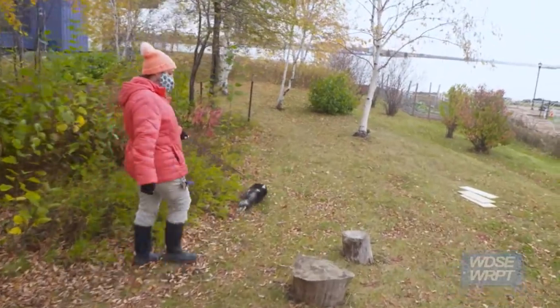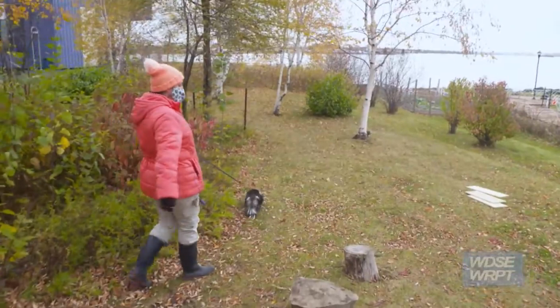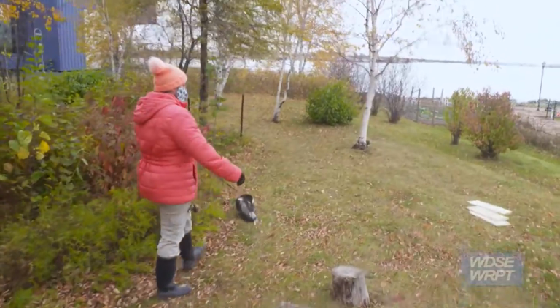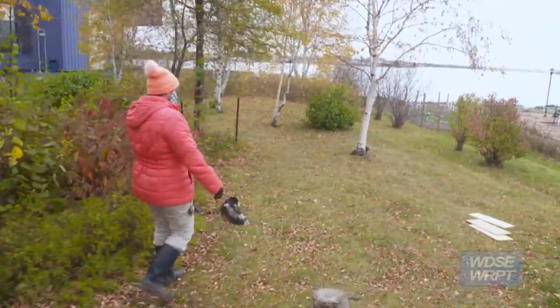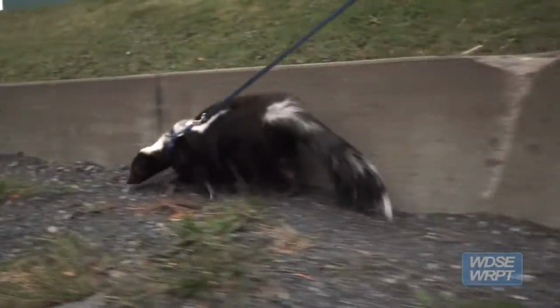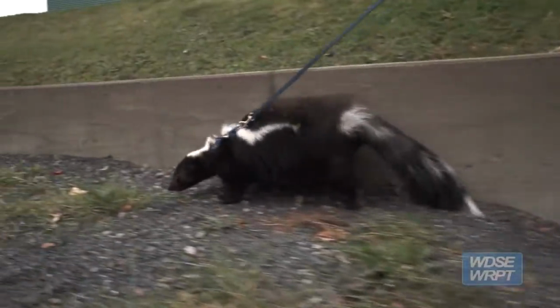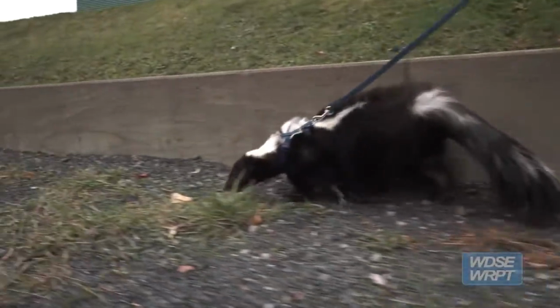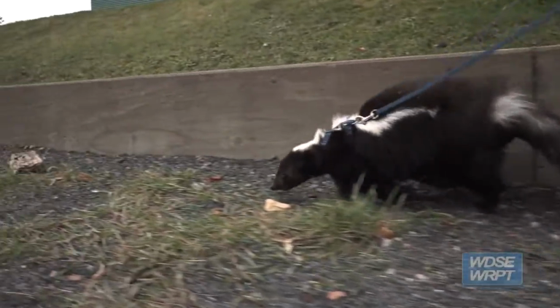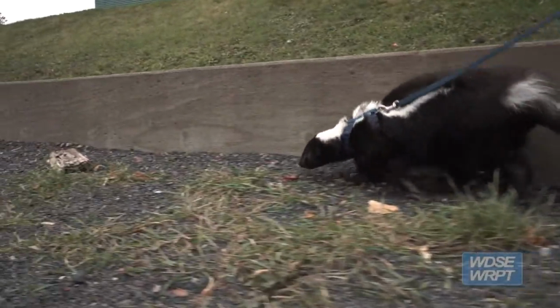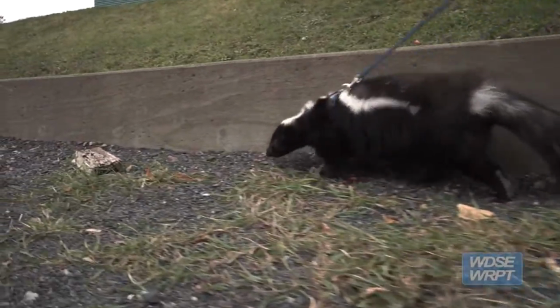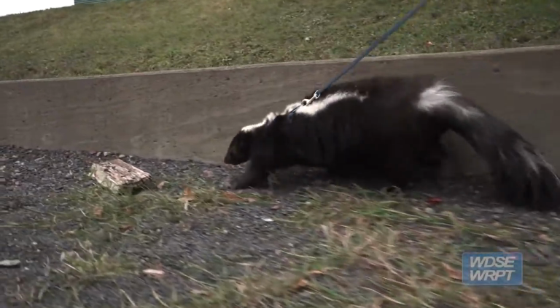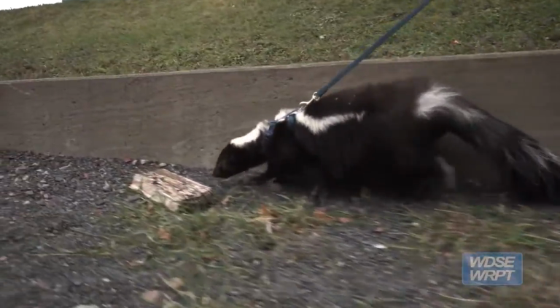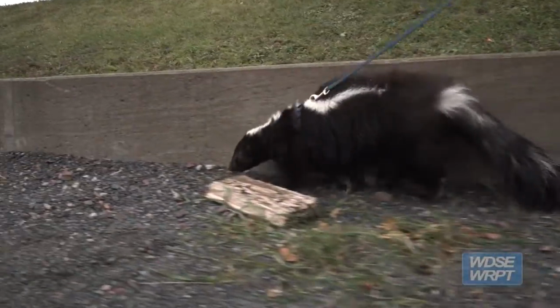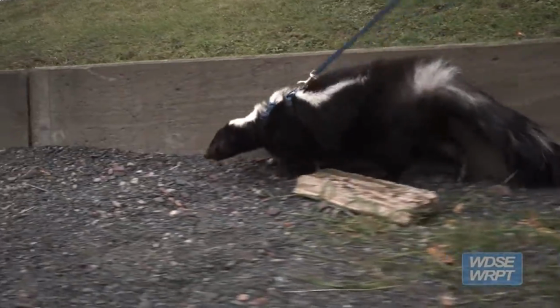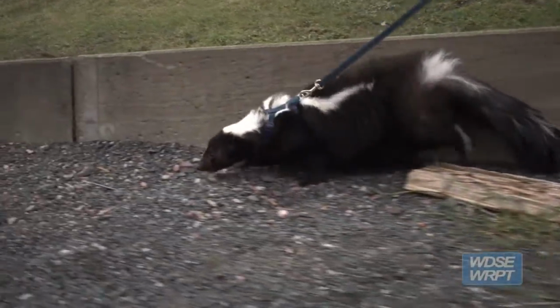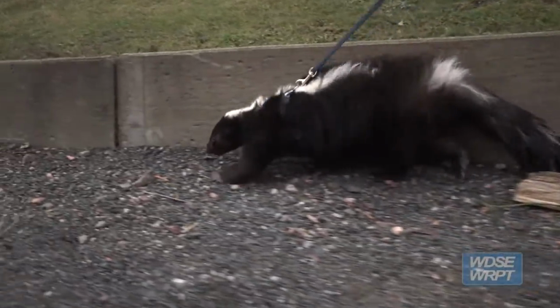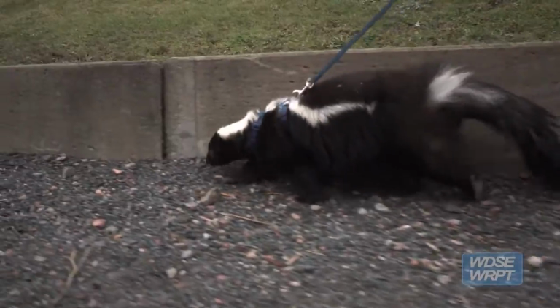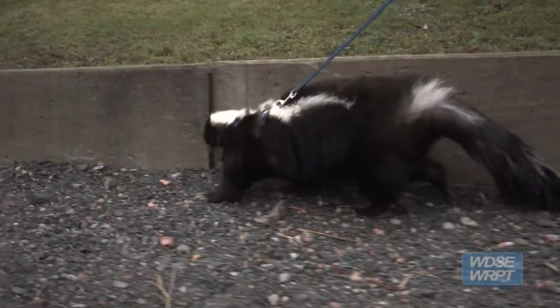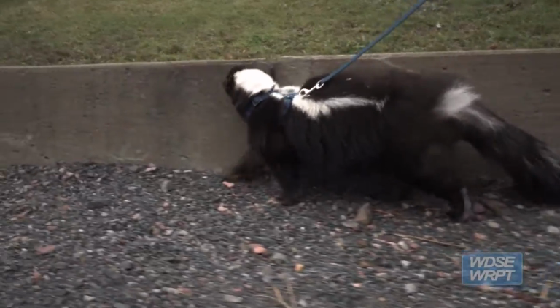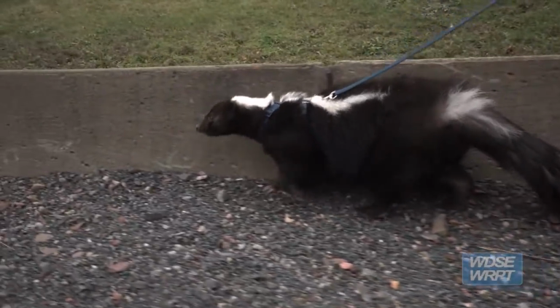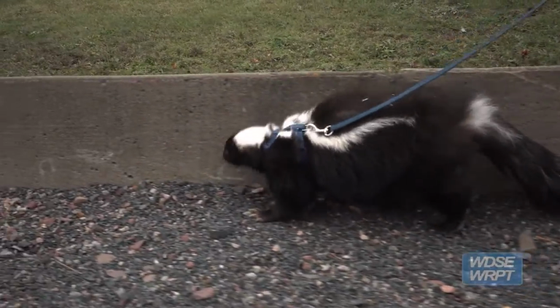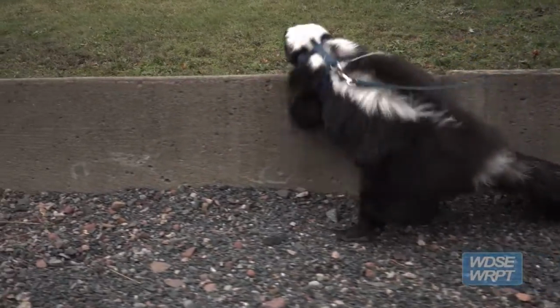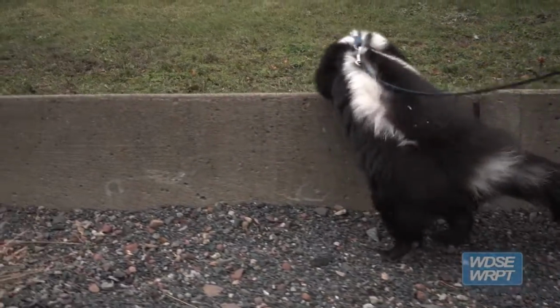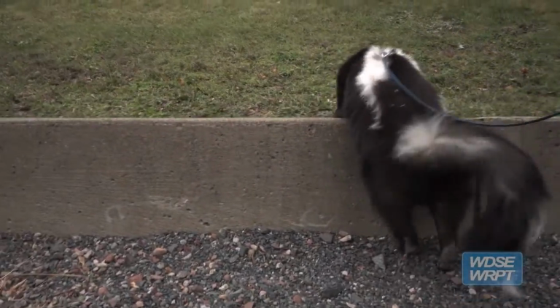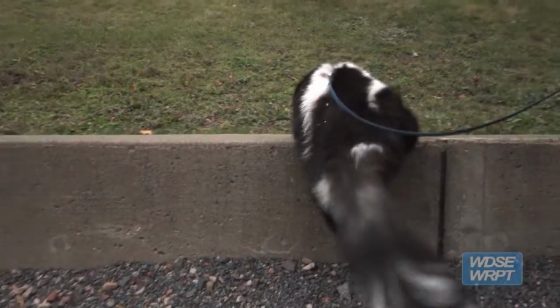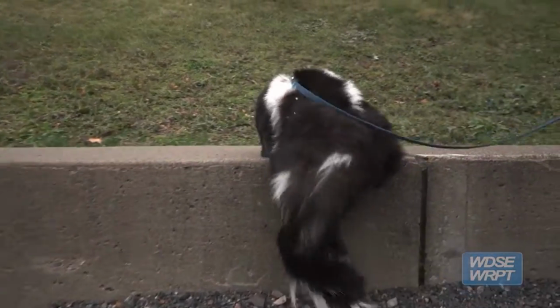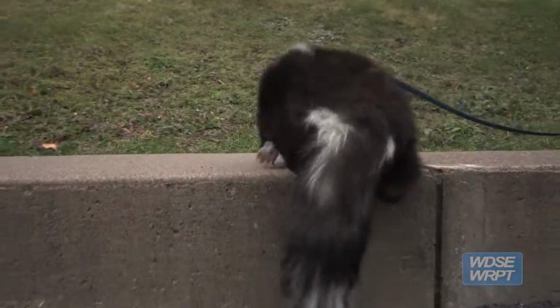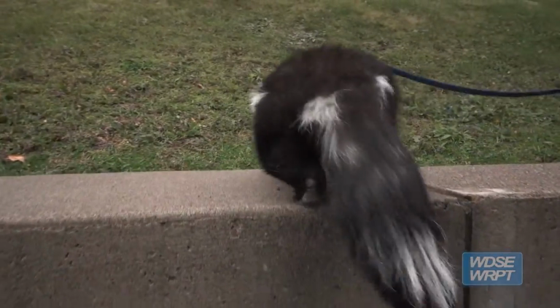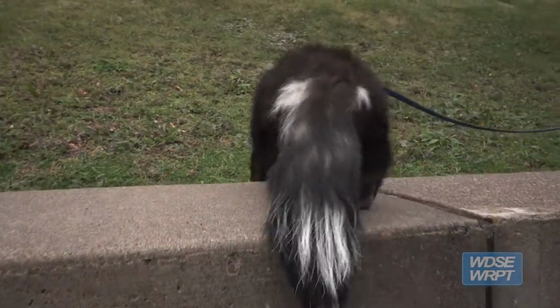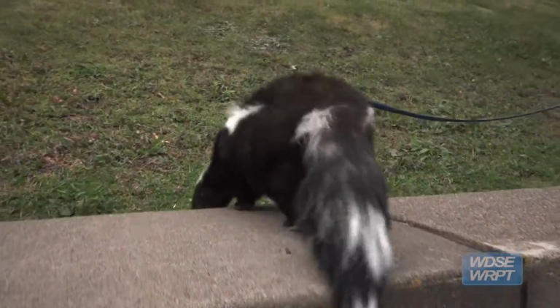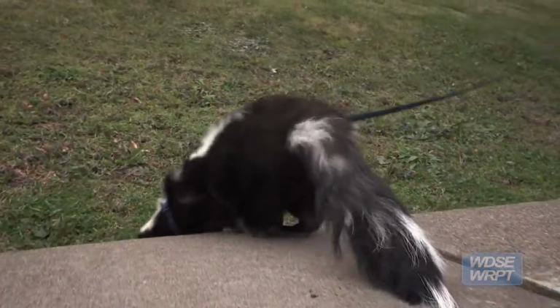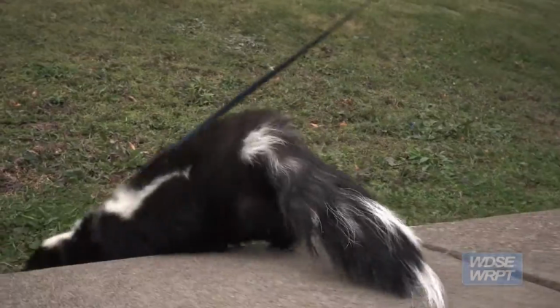They were born at a zoo in Wisconsin, so they've been around people their whole lives. I definitely feel like quality of life is excellent here at the aquarium.